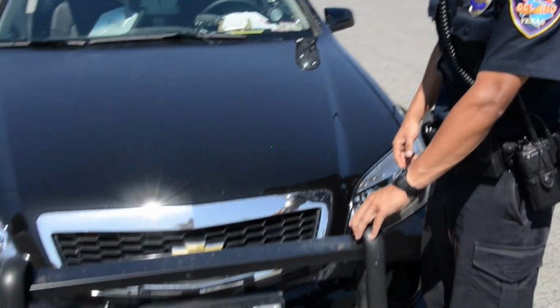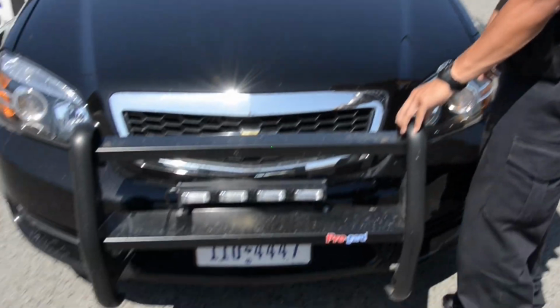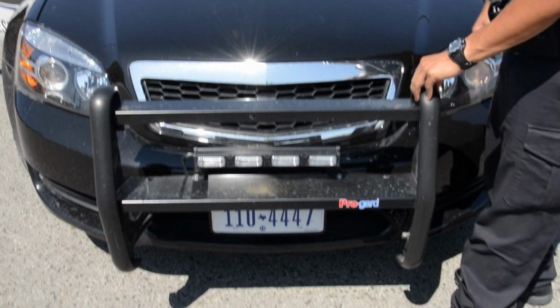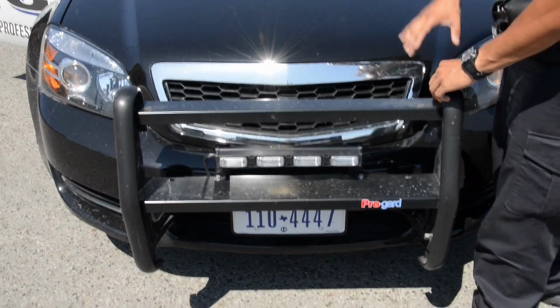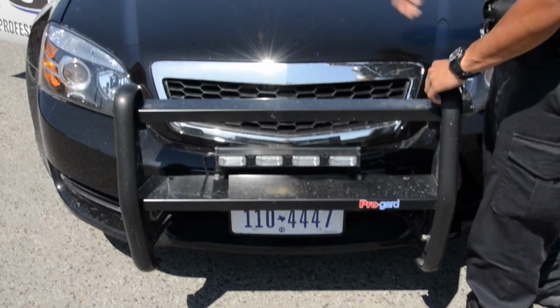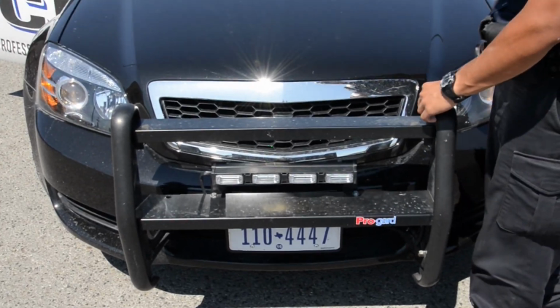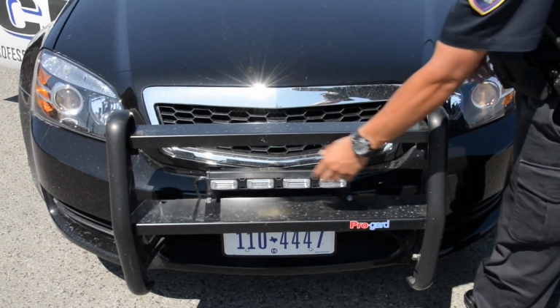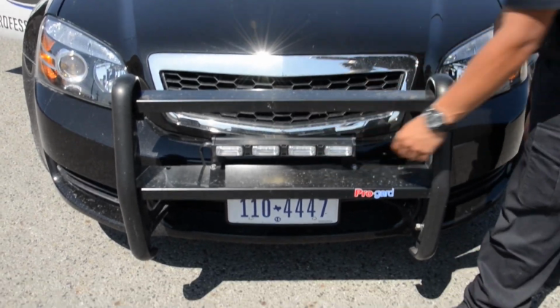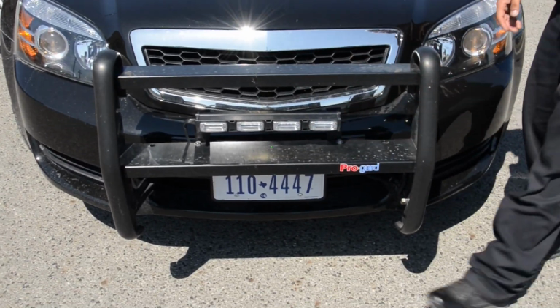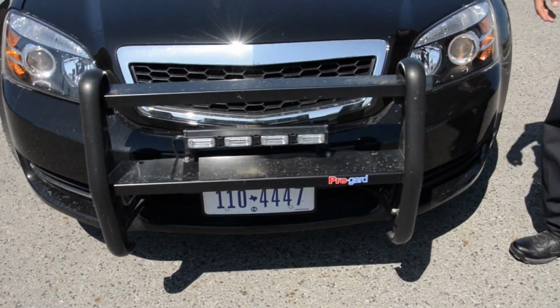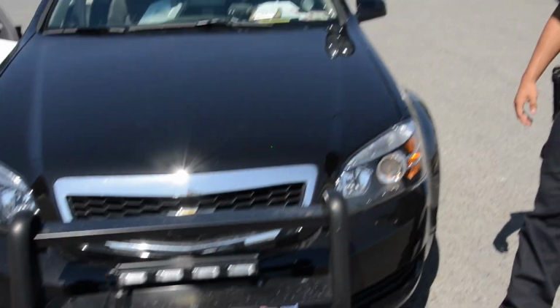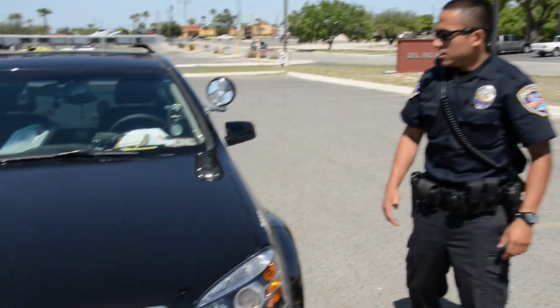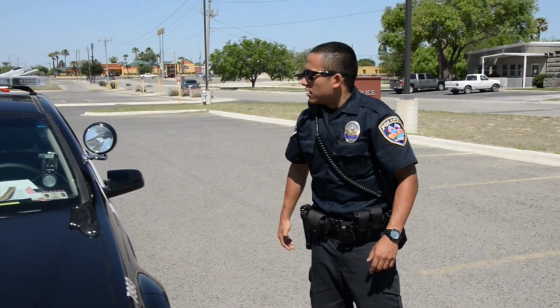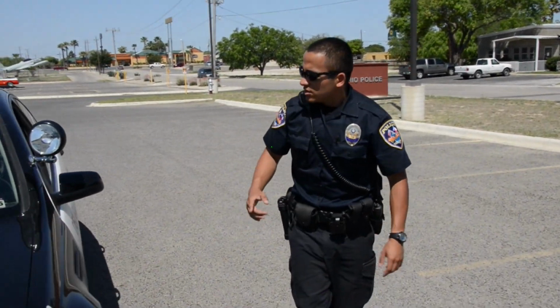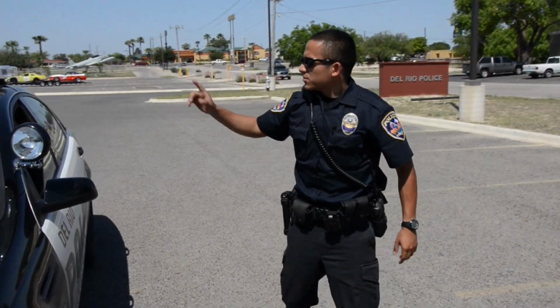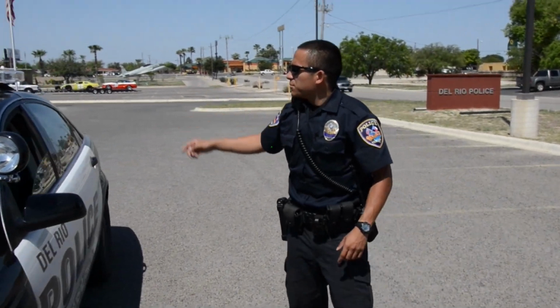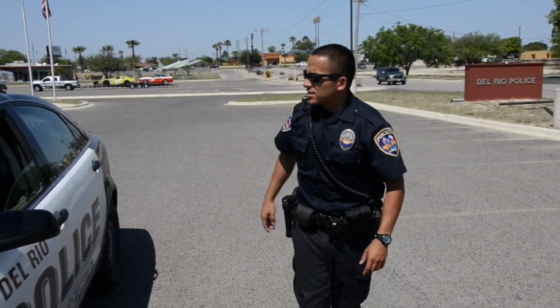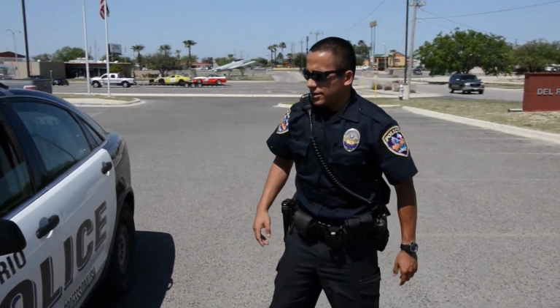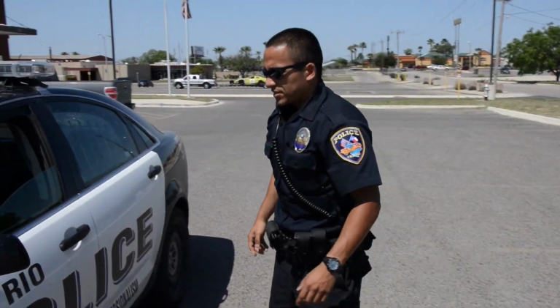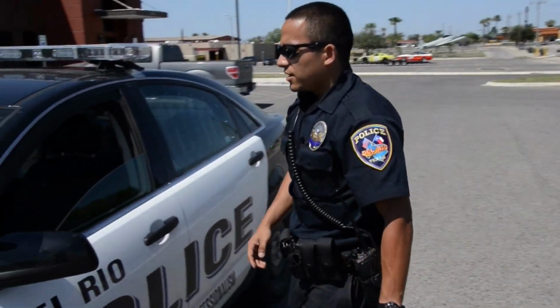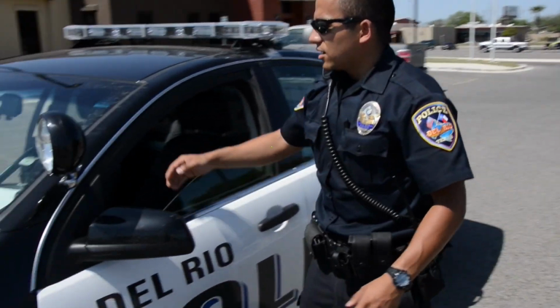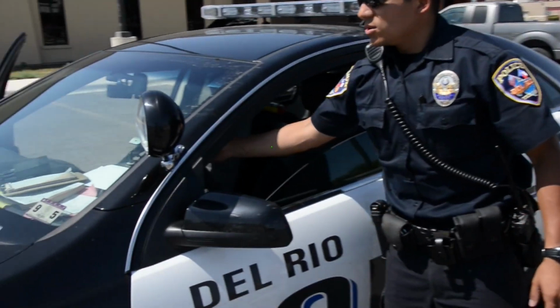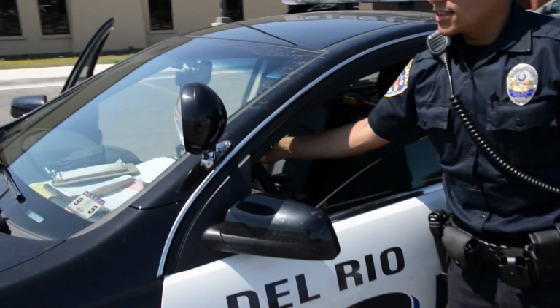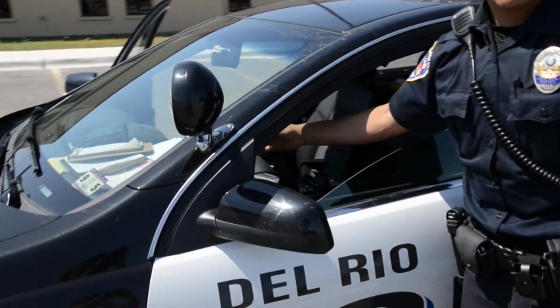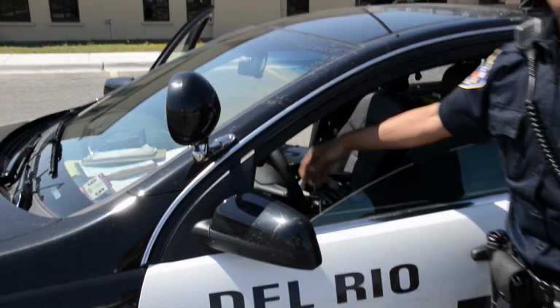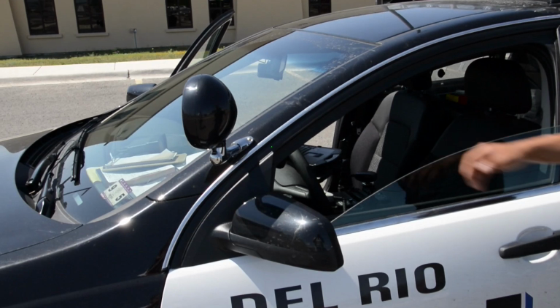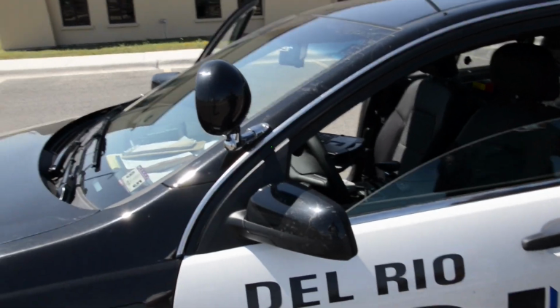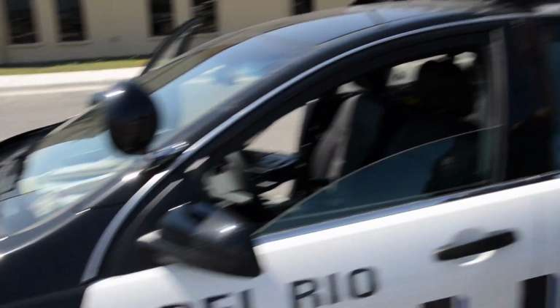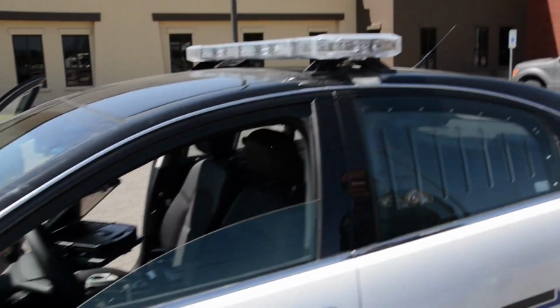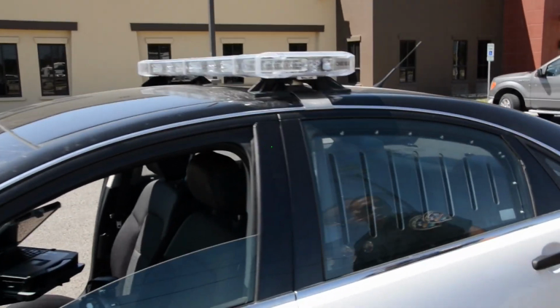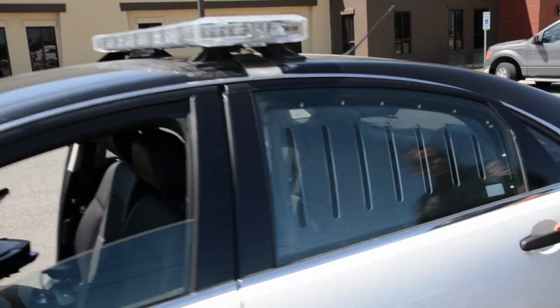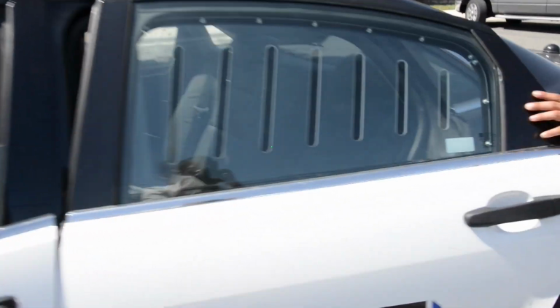These are the standard grill guards they have in front — got protection to the front area of the car. We got LED light bars, red and blues. We got unit numbers, we got the light bars on top.